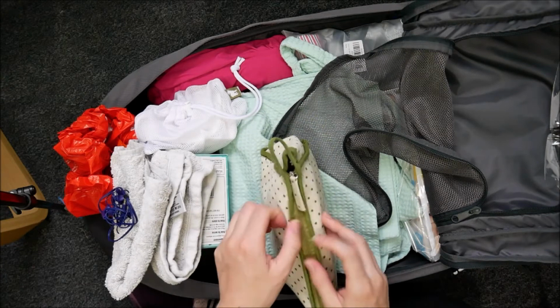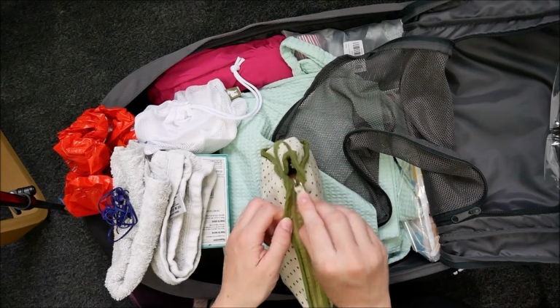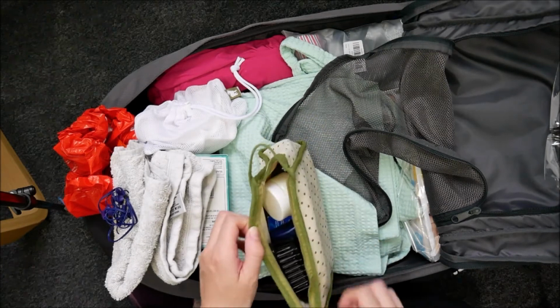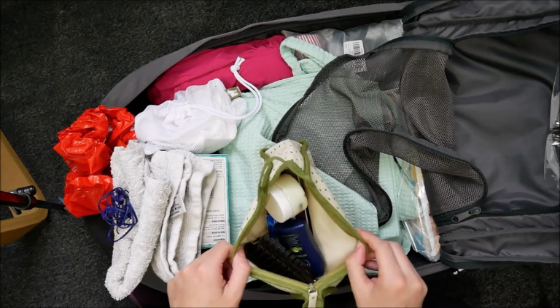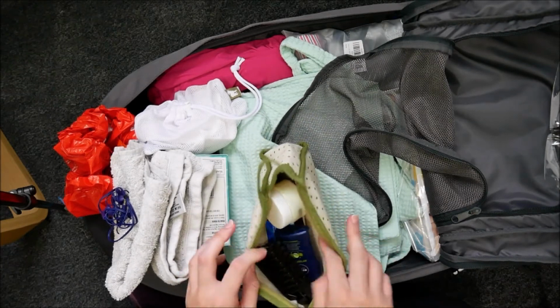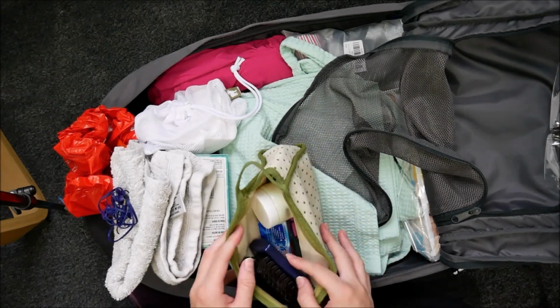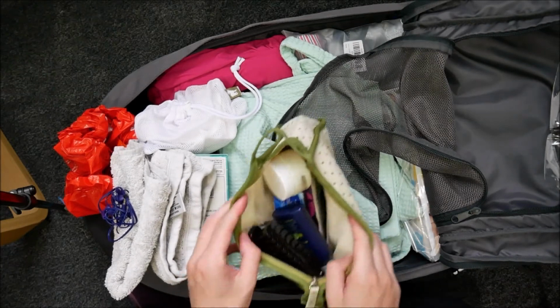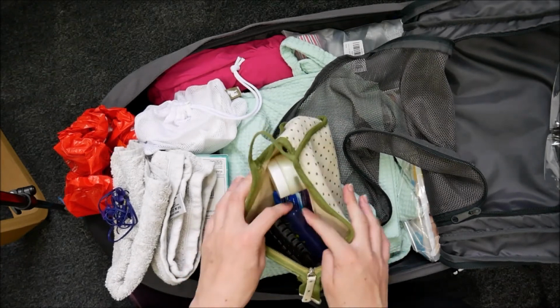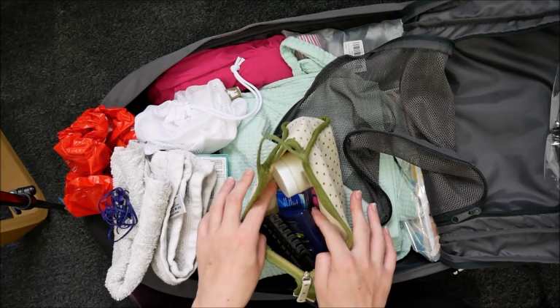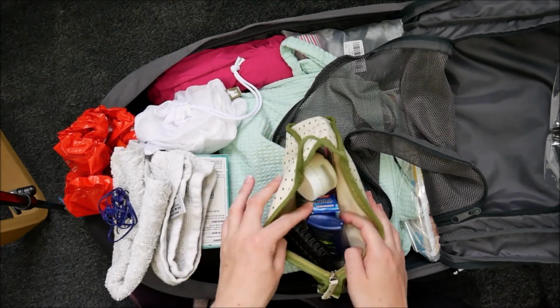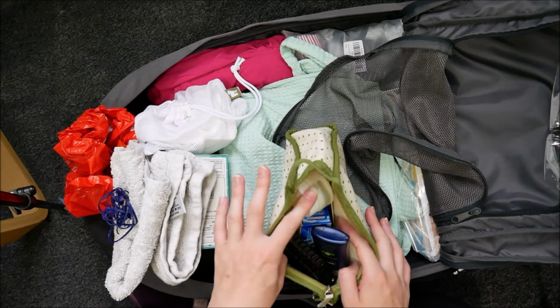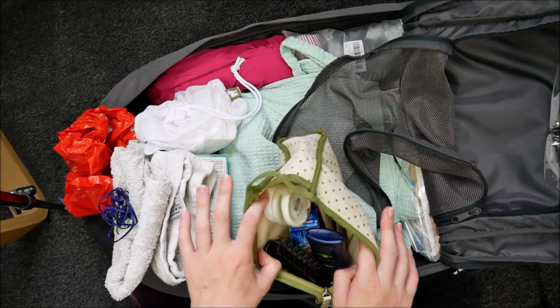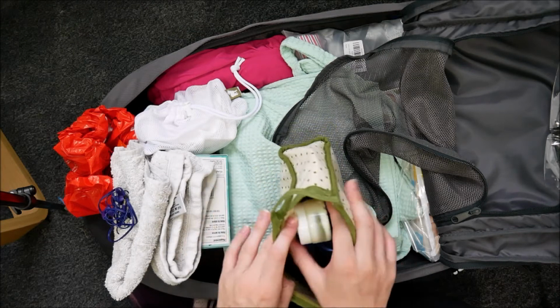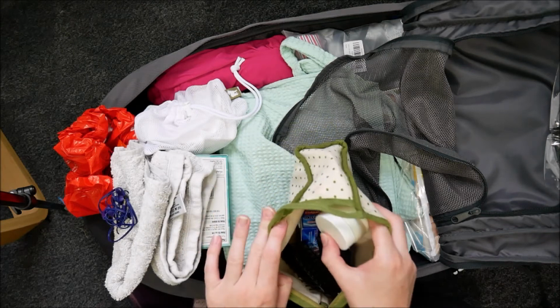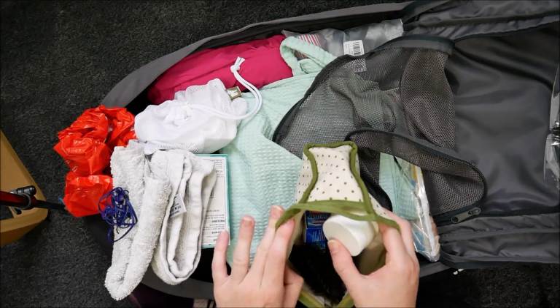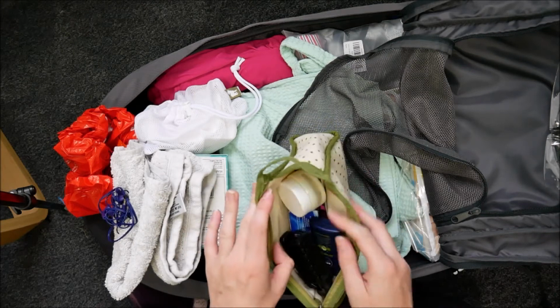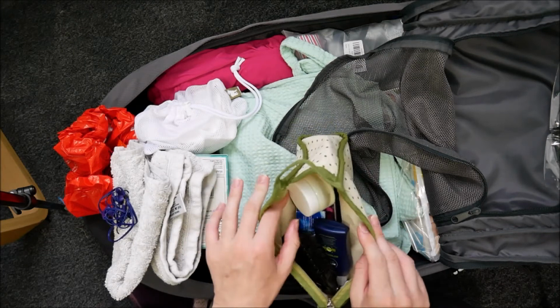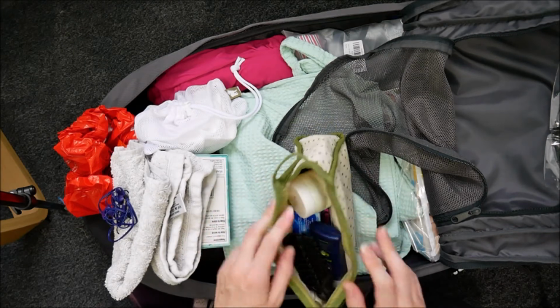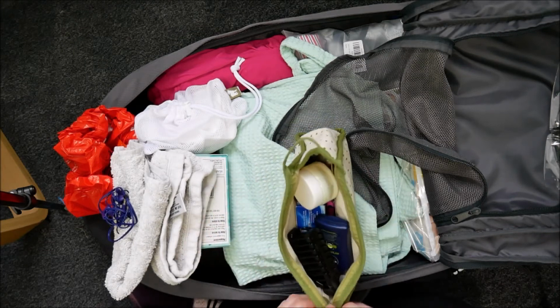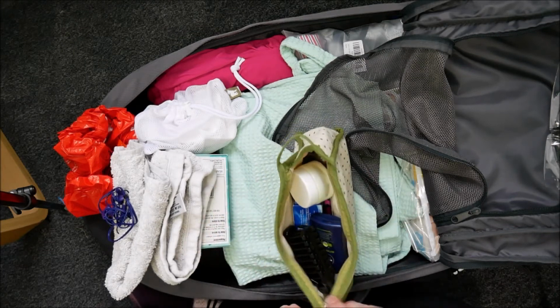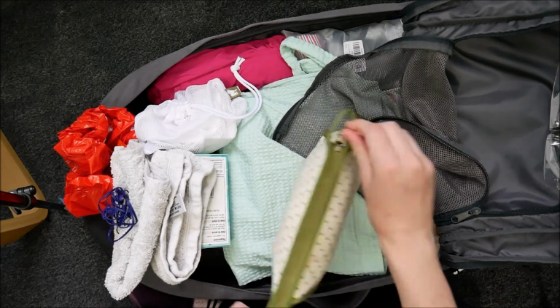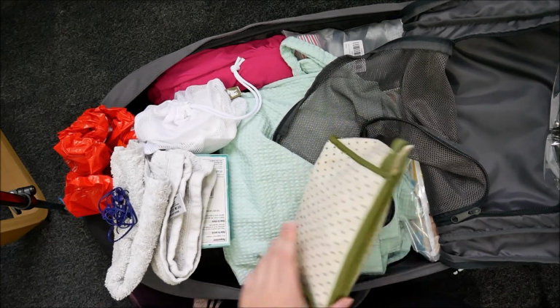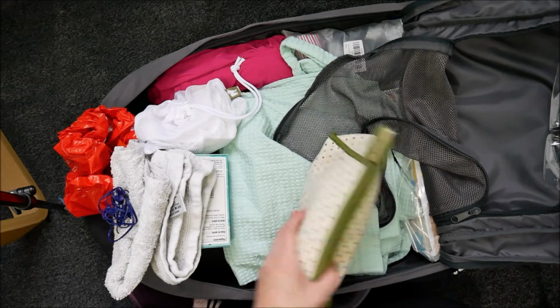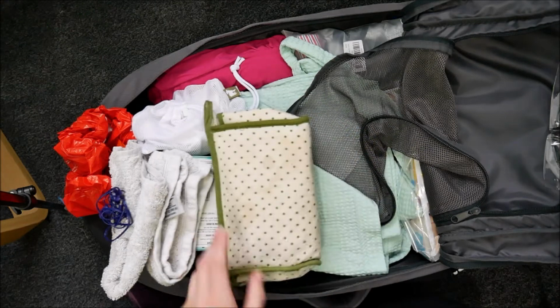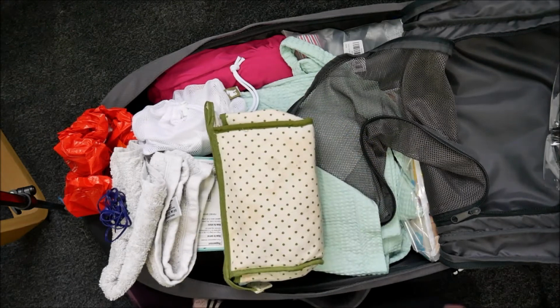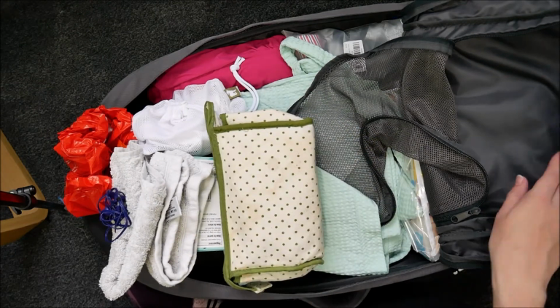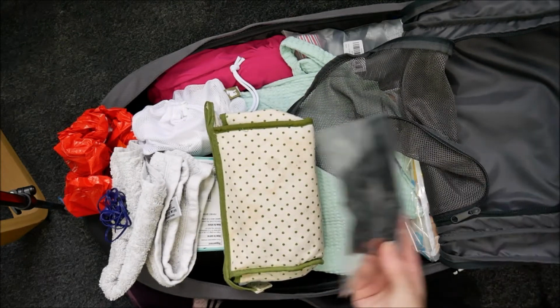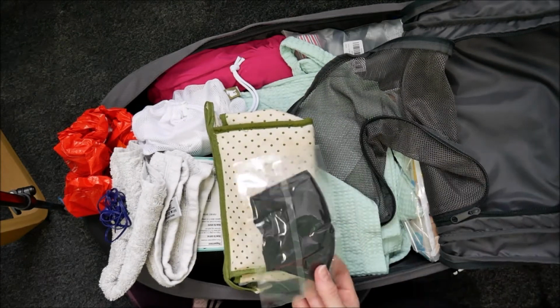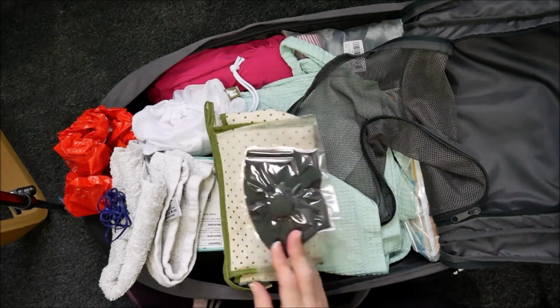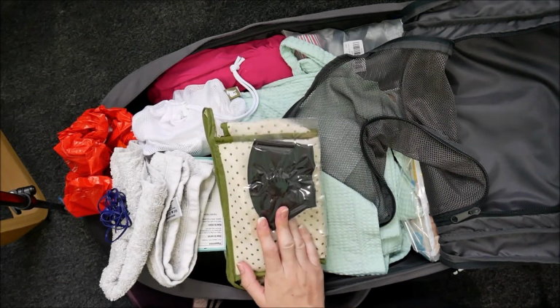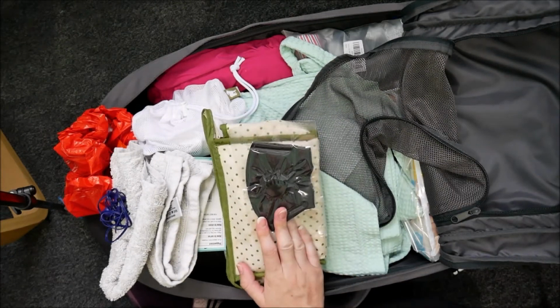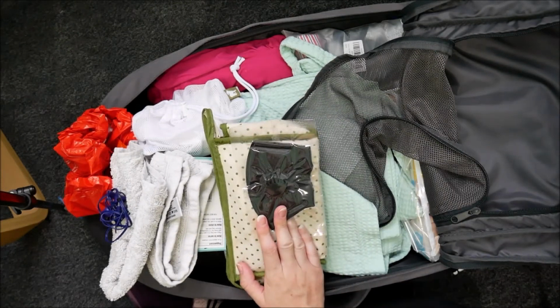I've got my toiletries in here — nothing particularly exciting: hairbrush, shower gel, toothbrush, toothpaste, moisturiser, deodorant, some hair ties, and then a spare face mask.